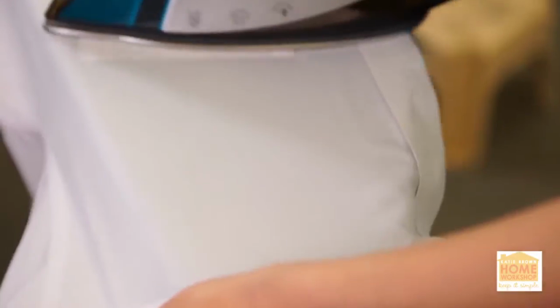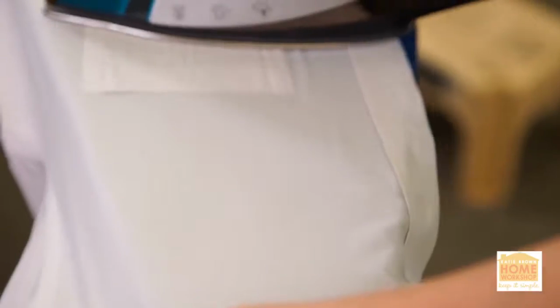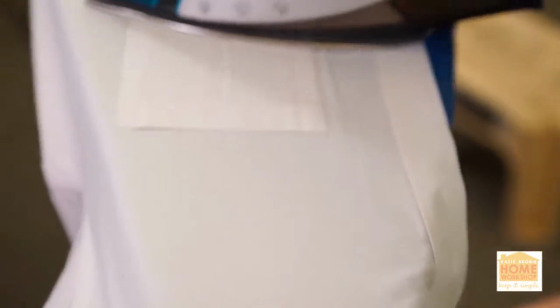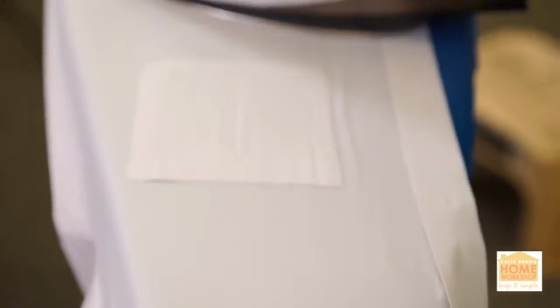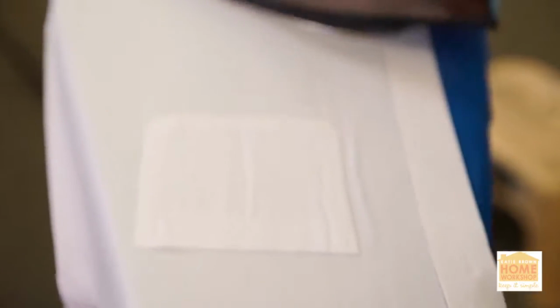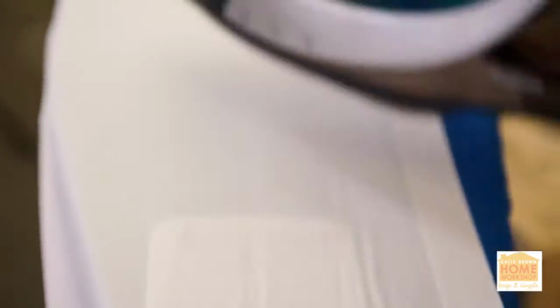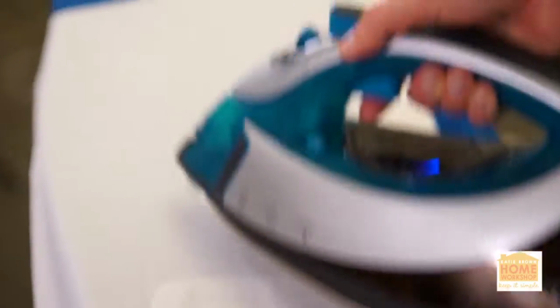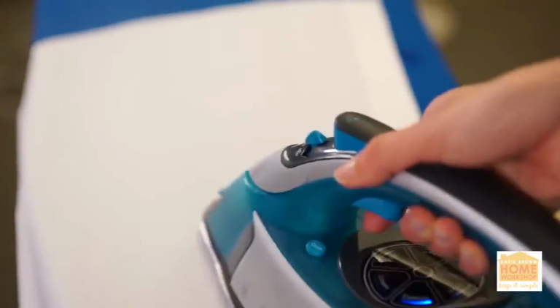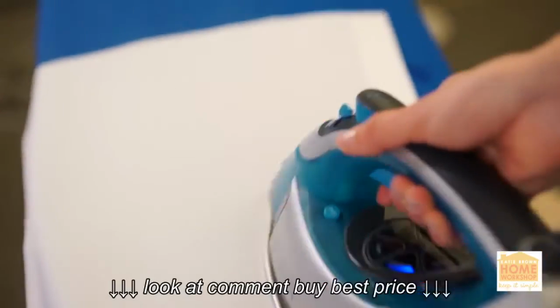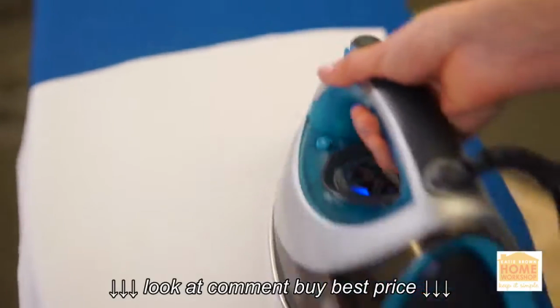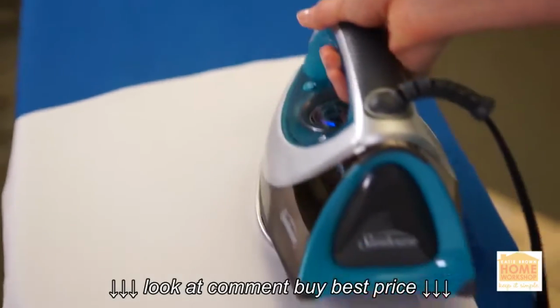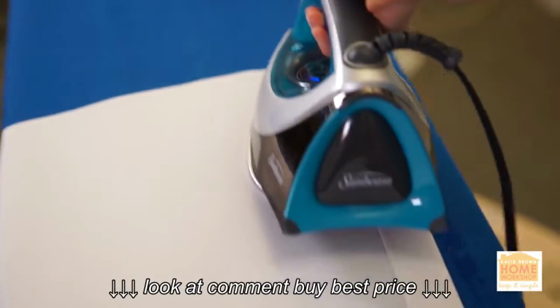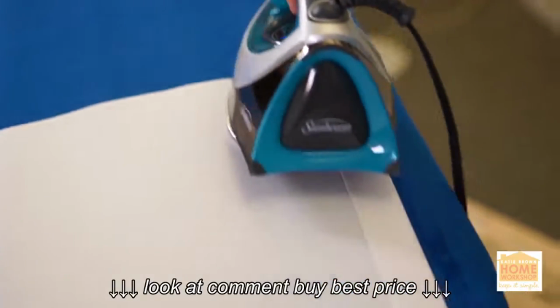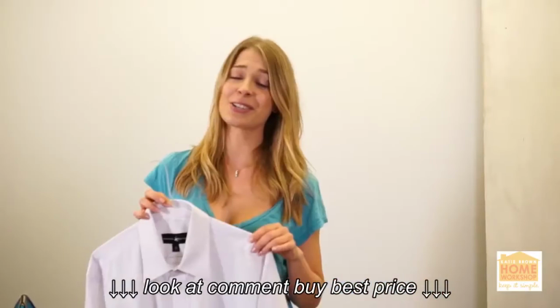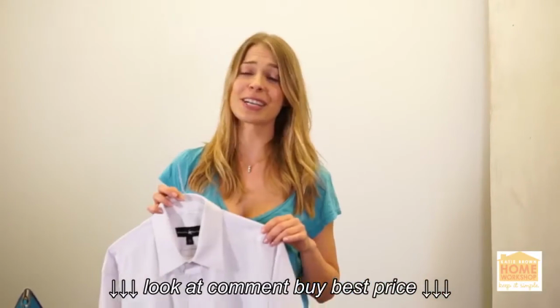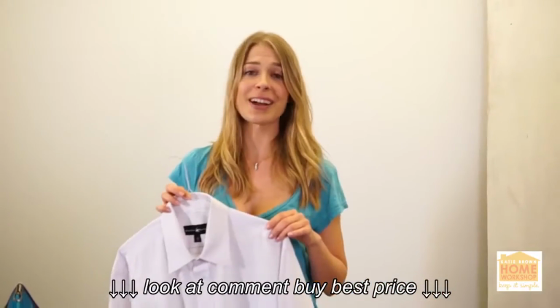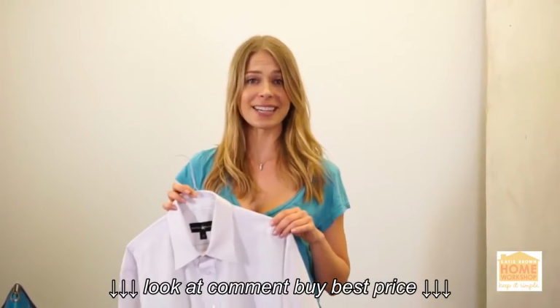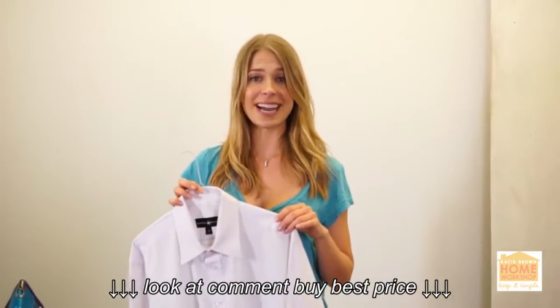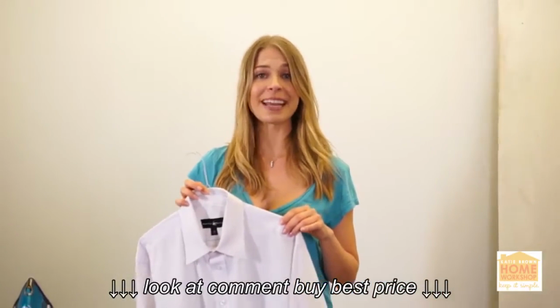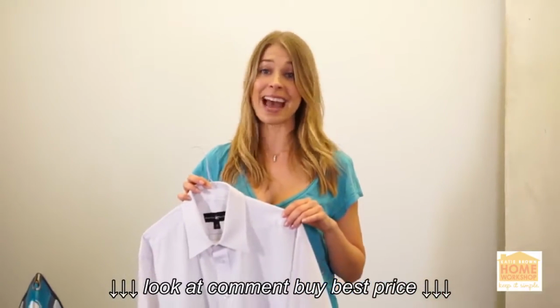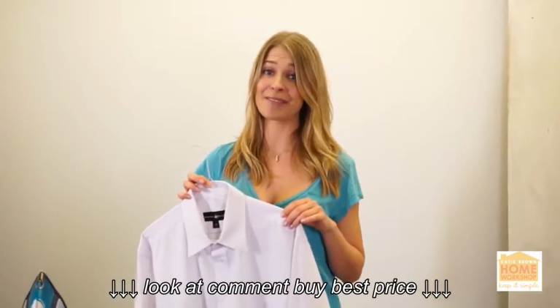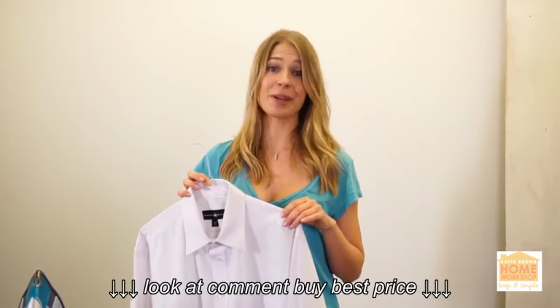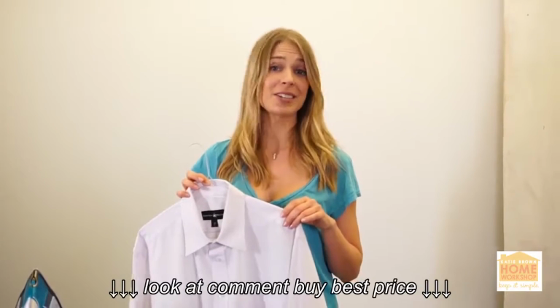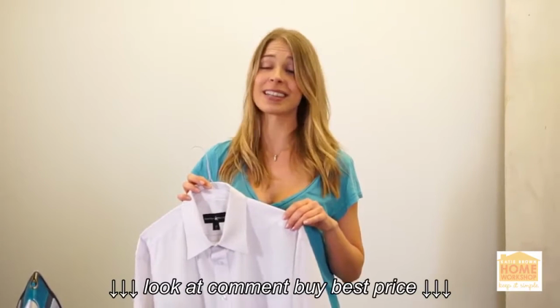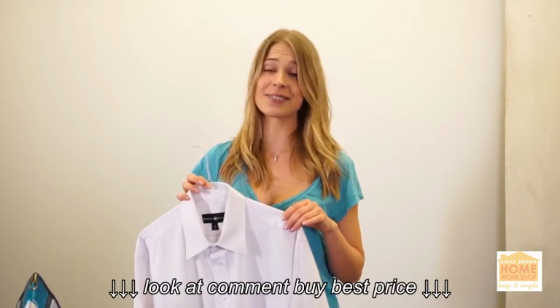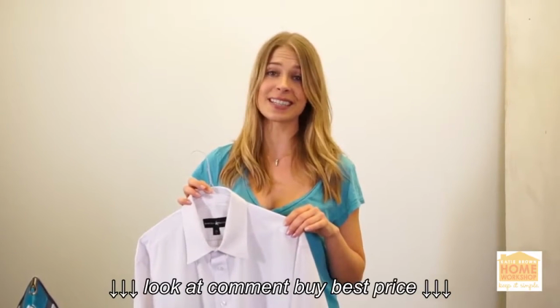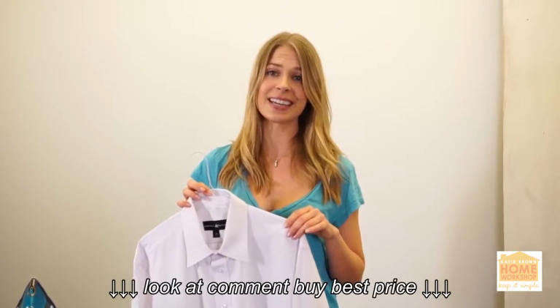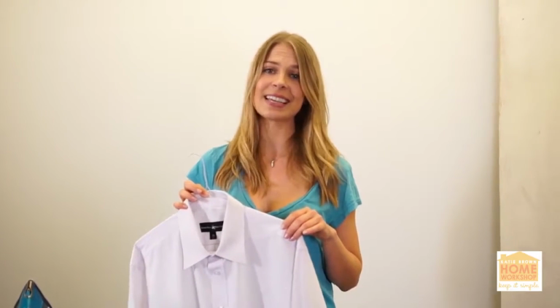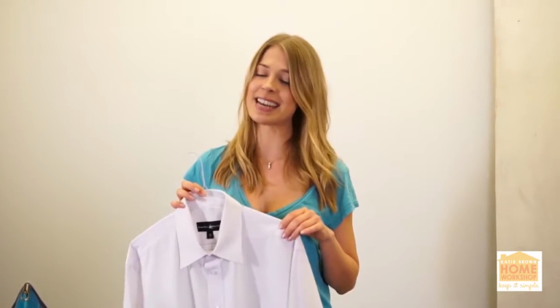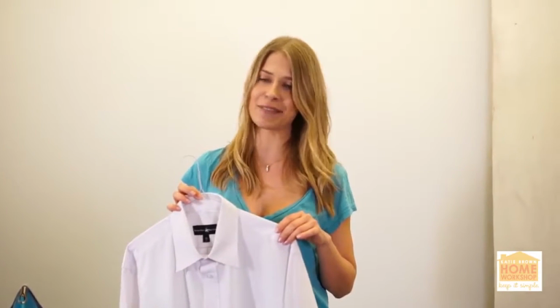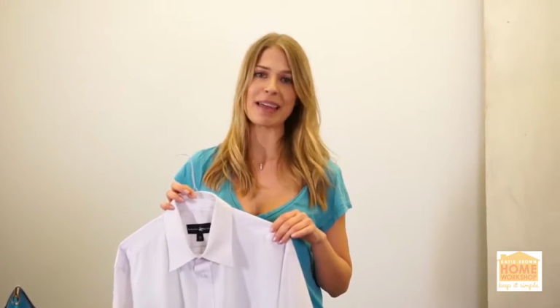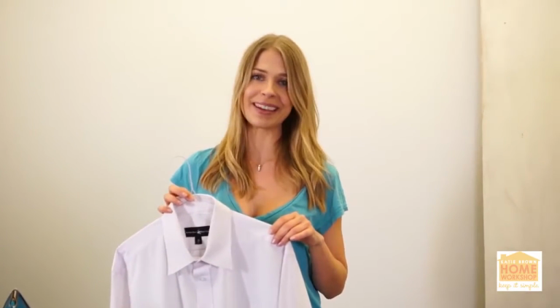Ironing is never going to be fun, but if you use these quick simple tricks you're sure to cut your ironing time in half — which, let's face it, is never a bad thing.